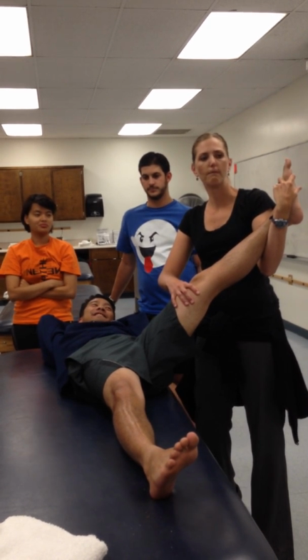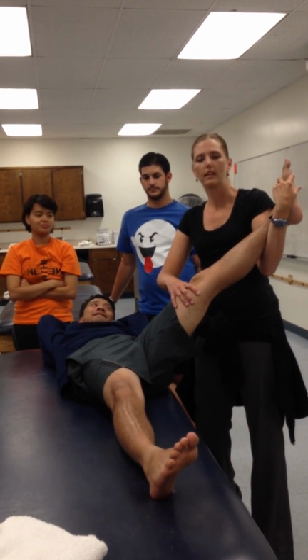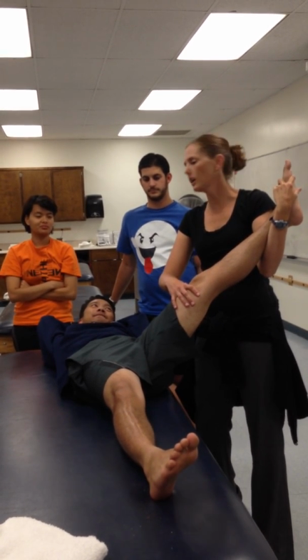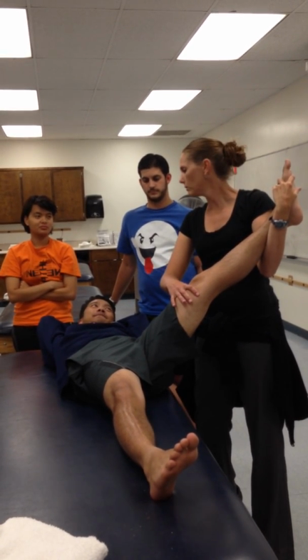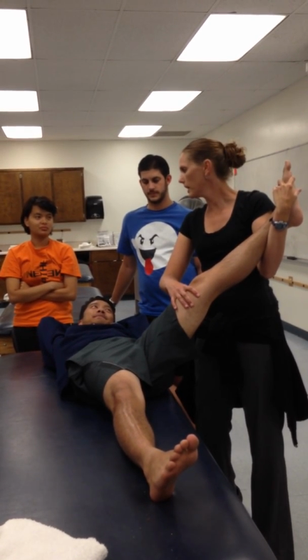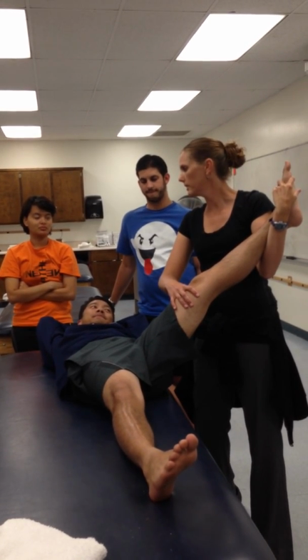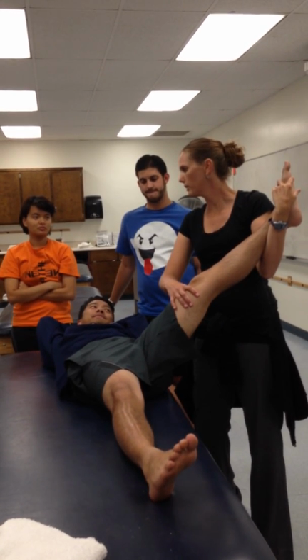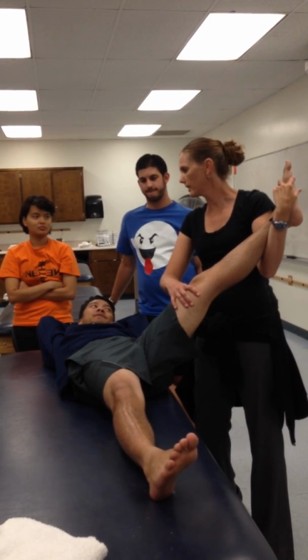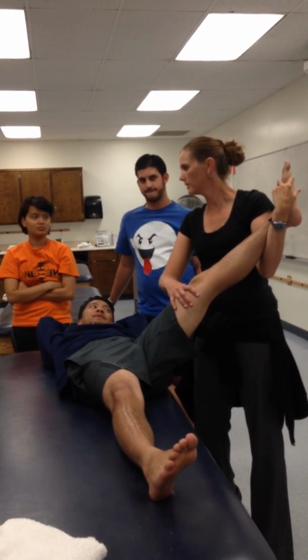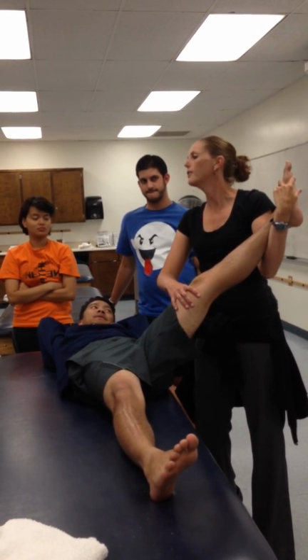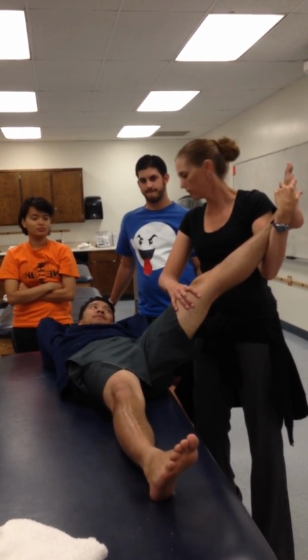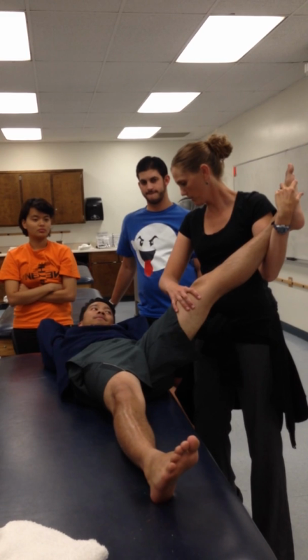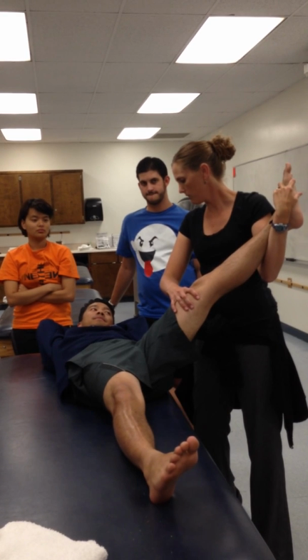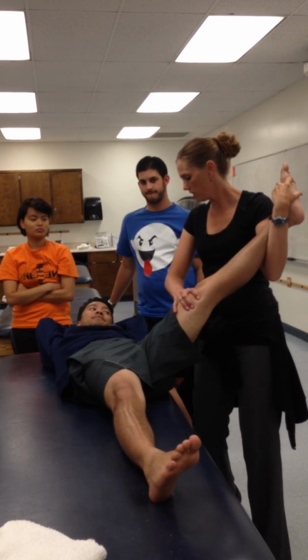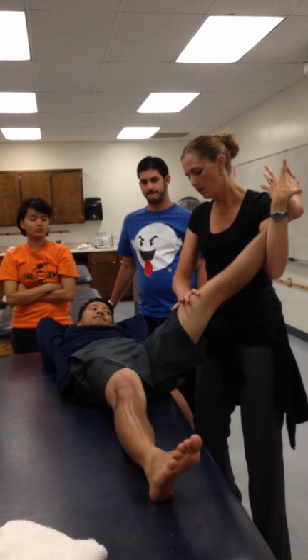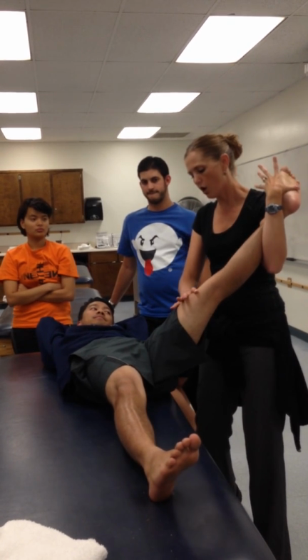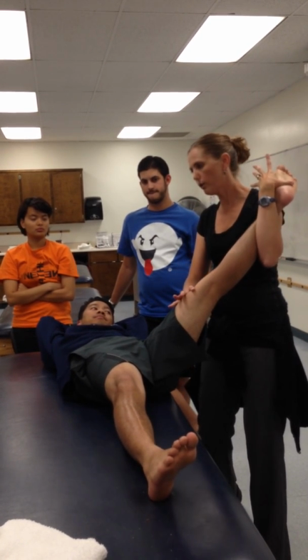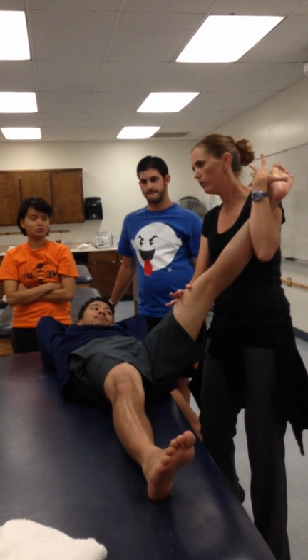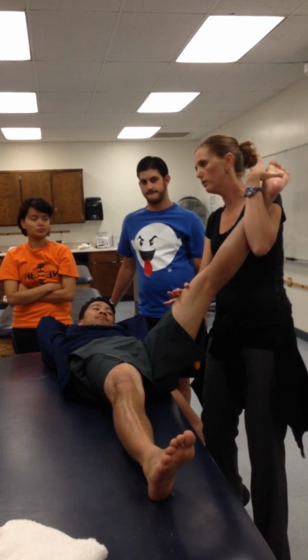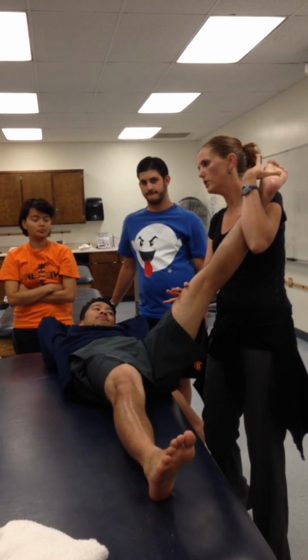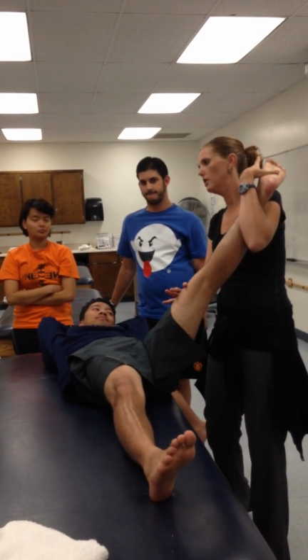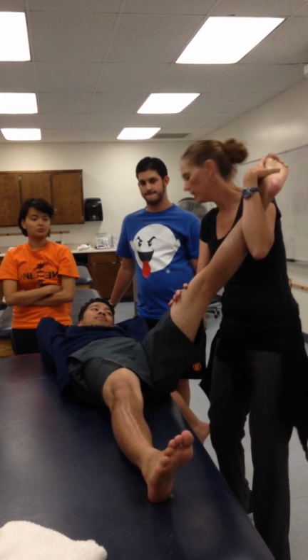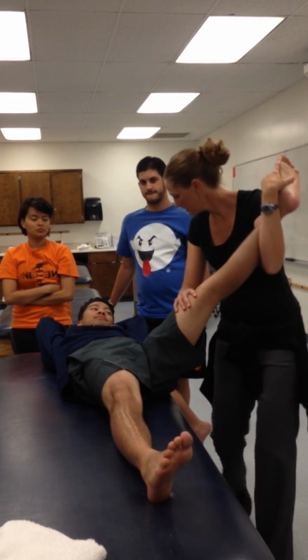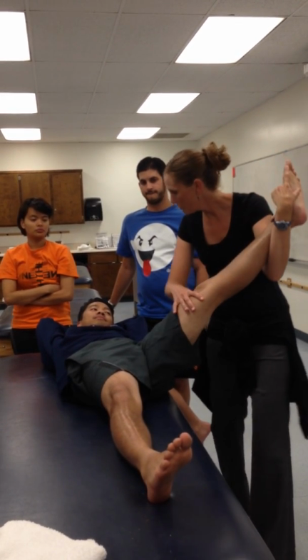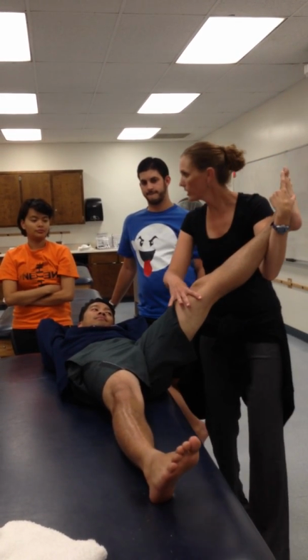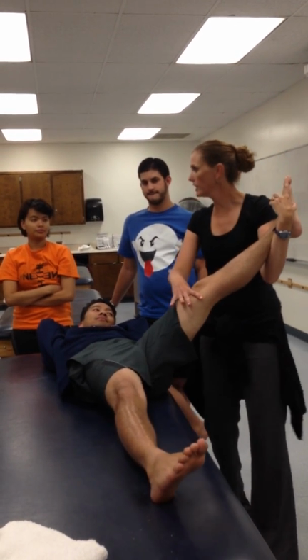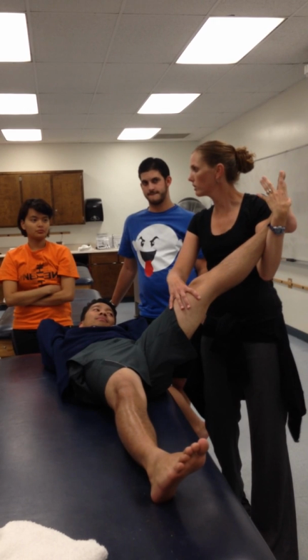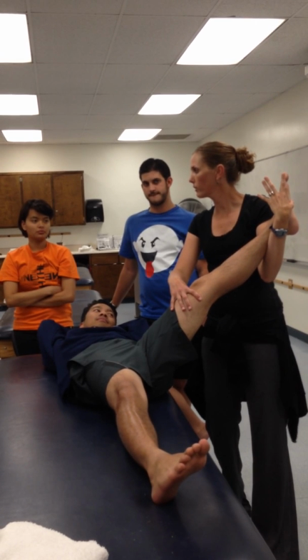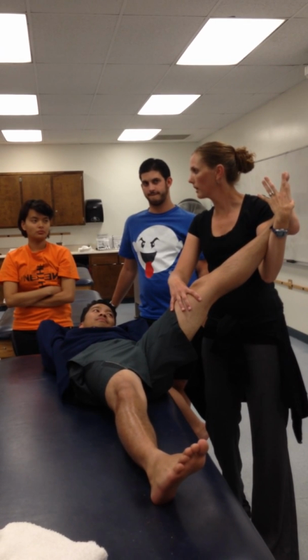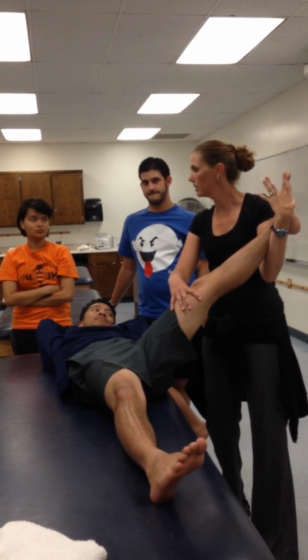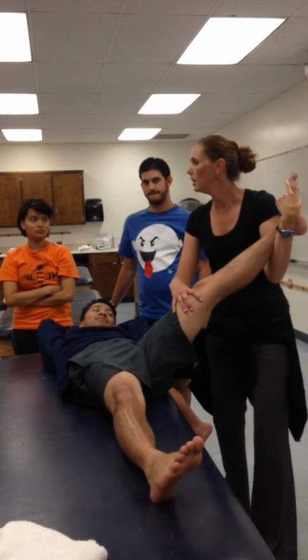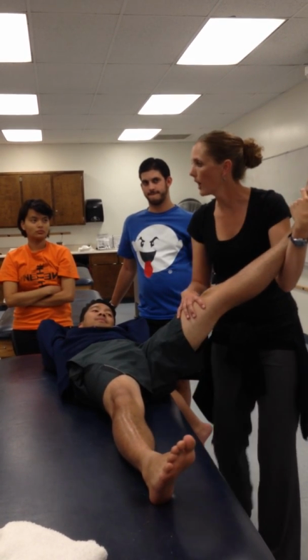Here we go one more time — it's been 30 seconds. We're going to go — go ahead and go — all the way through external rotation. Relax. We re-correct the internal rotation, come forward and back.